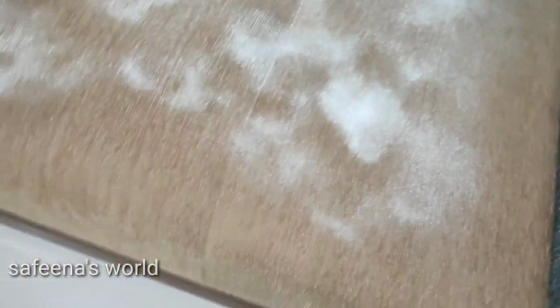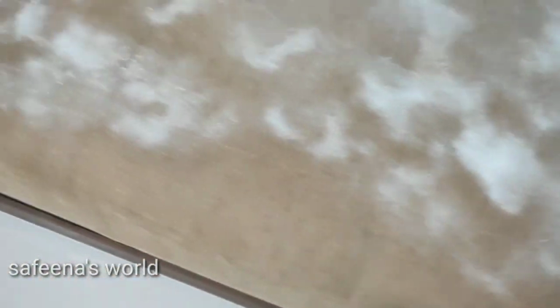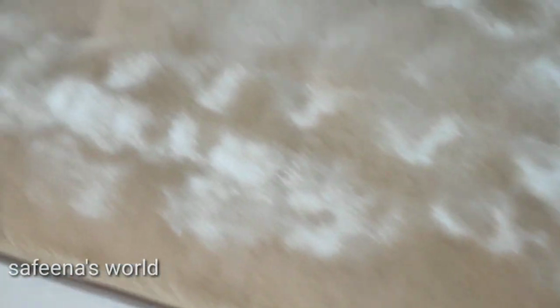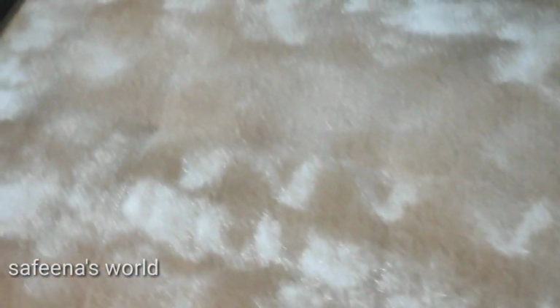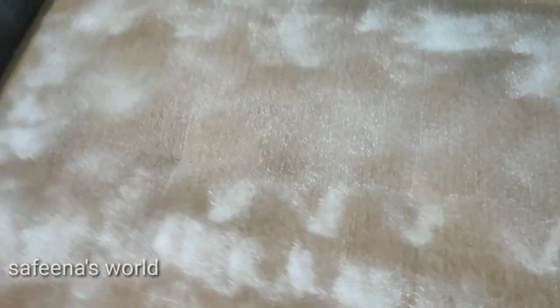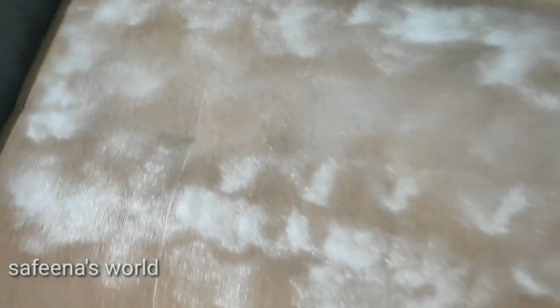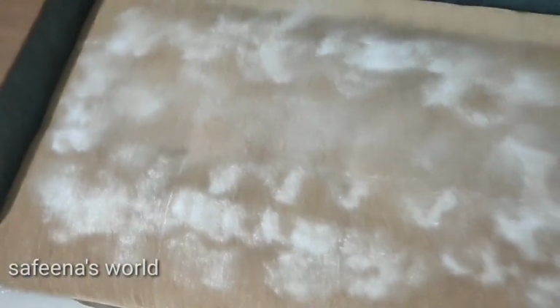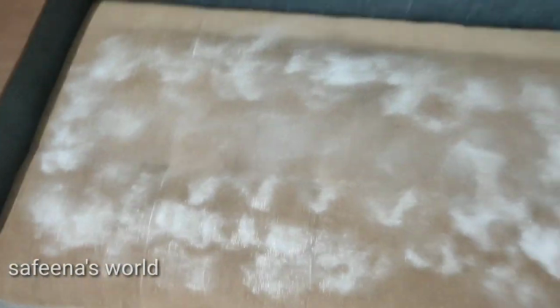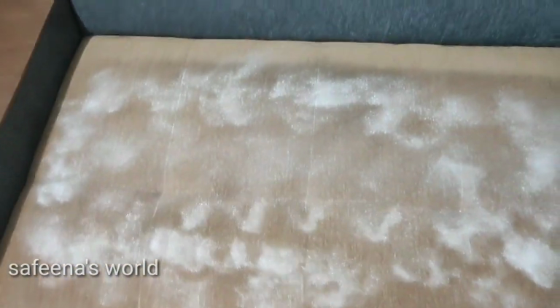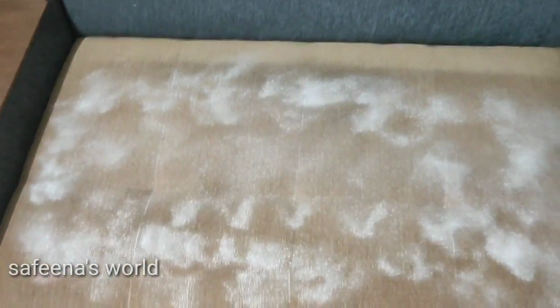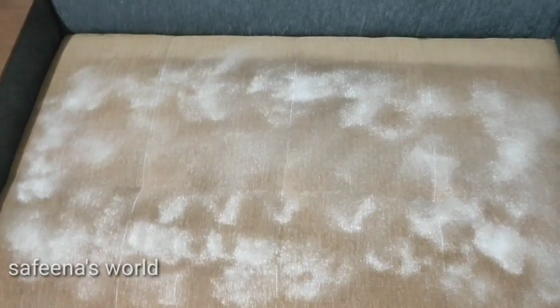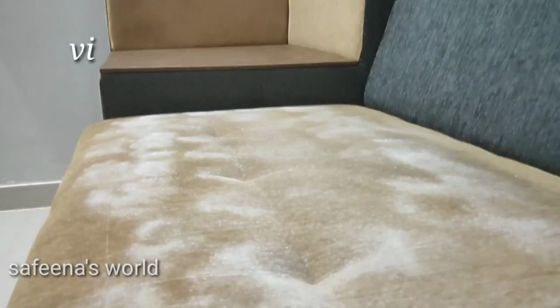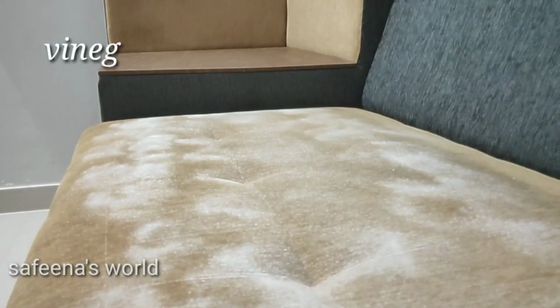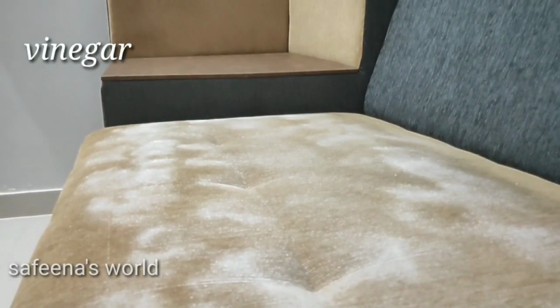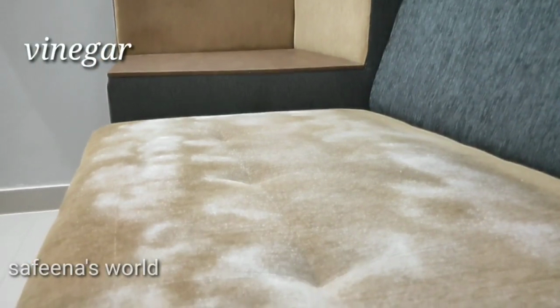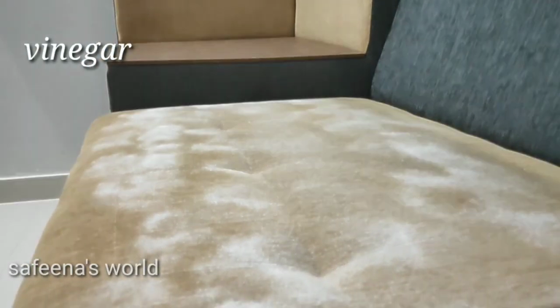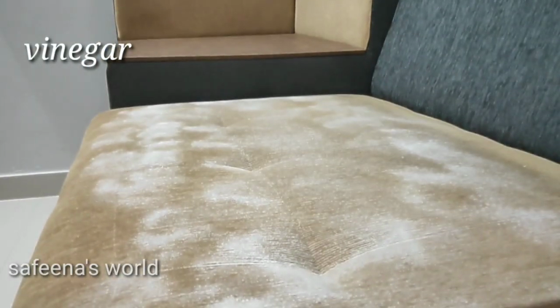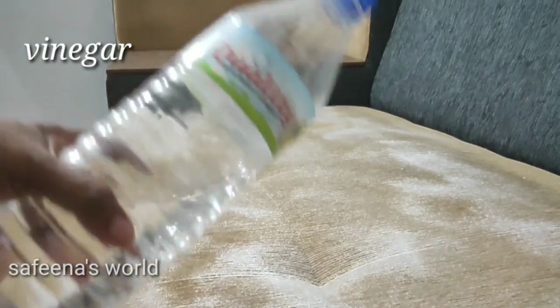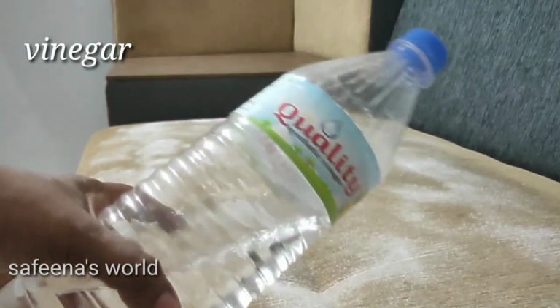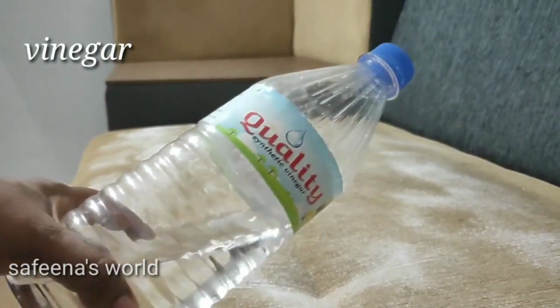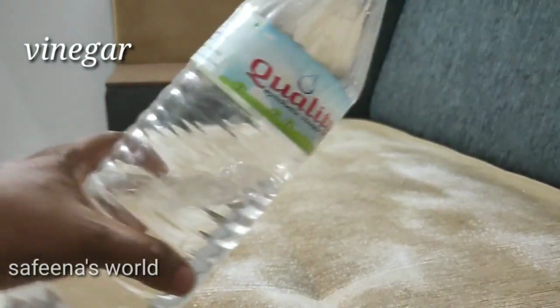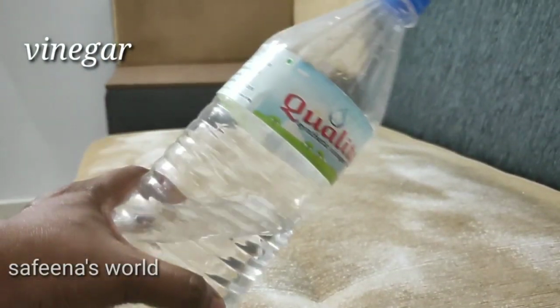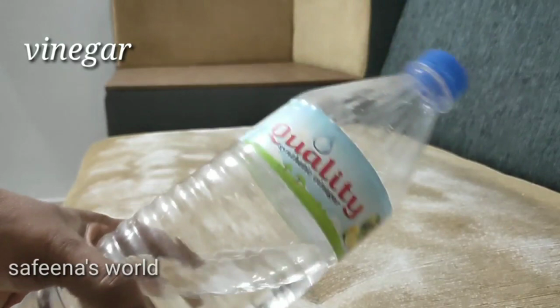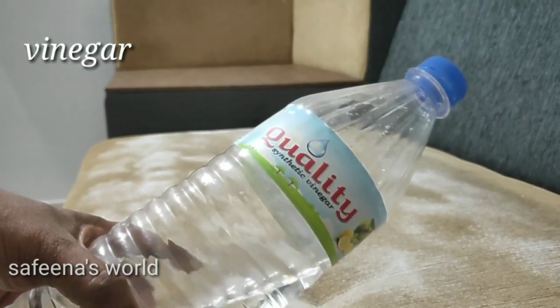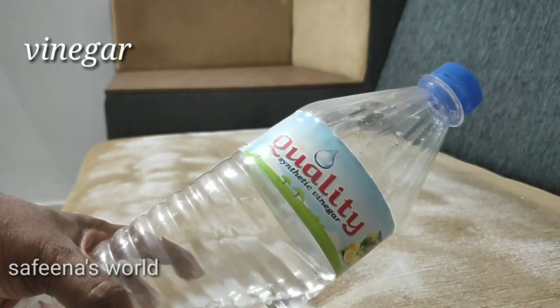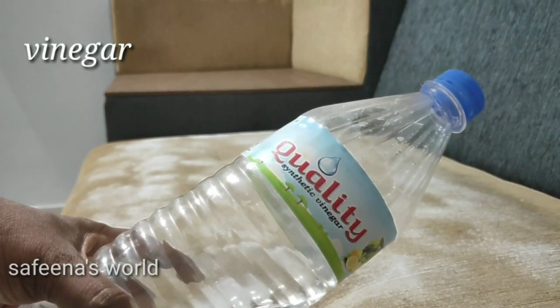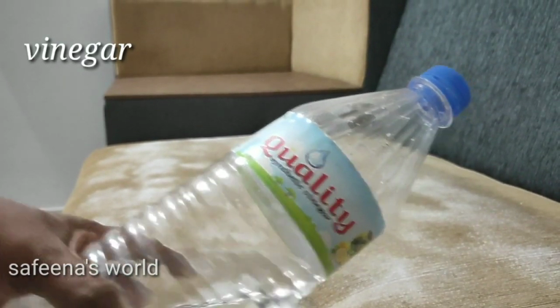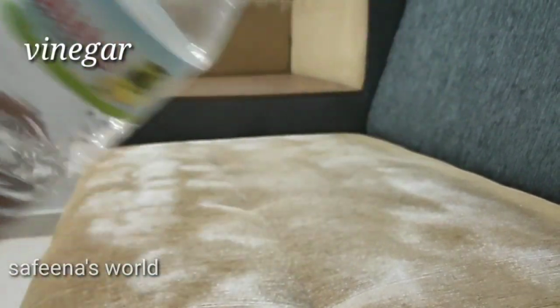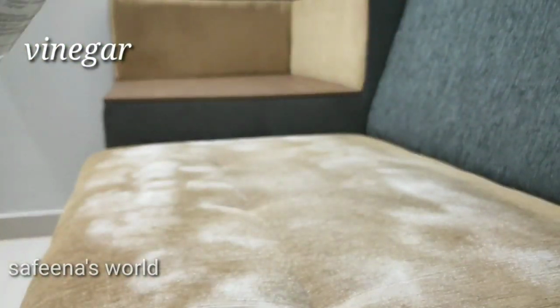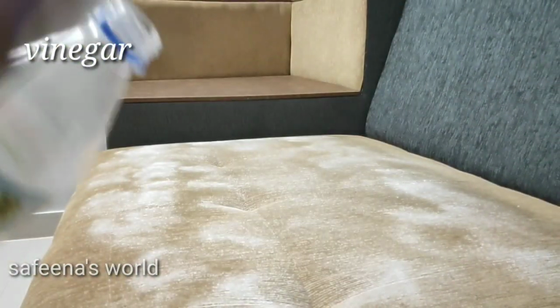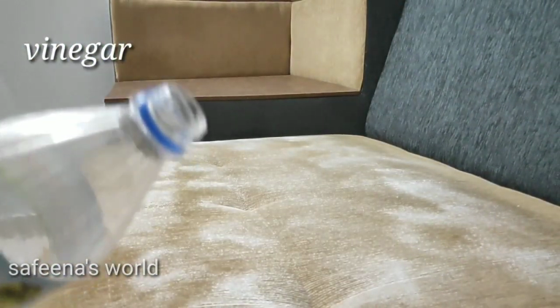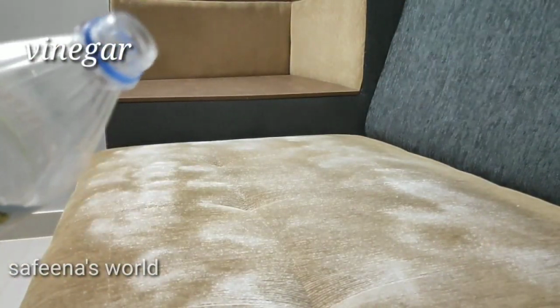Now, I'm going to add baking soda and detergent for baking soda. I'm going to add vinegar to the vinegar. I'm going to spread it.